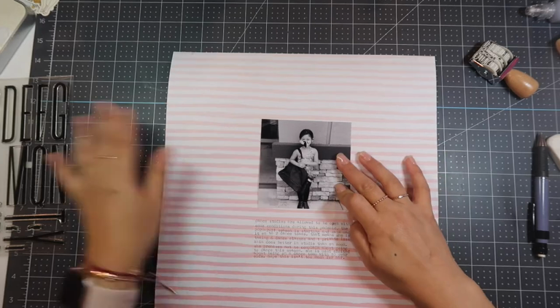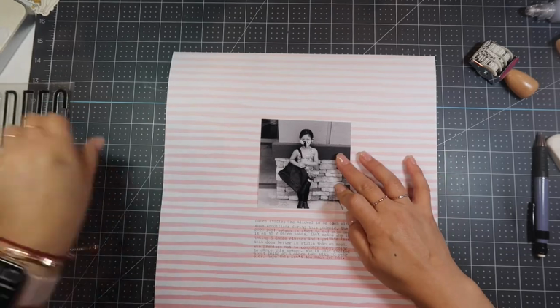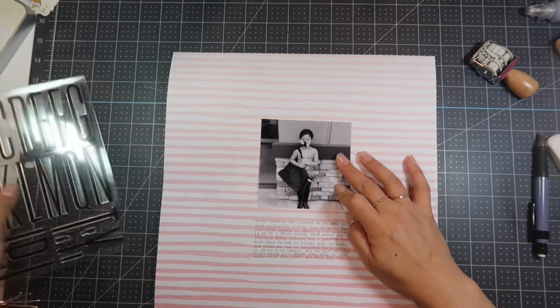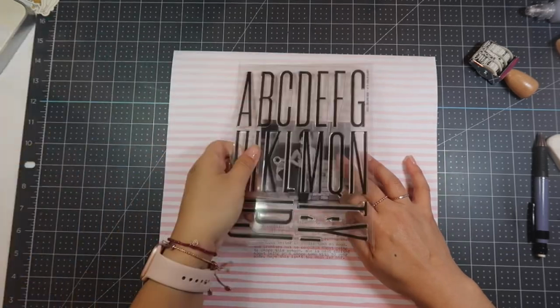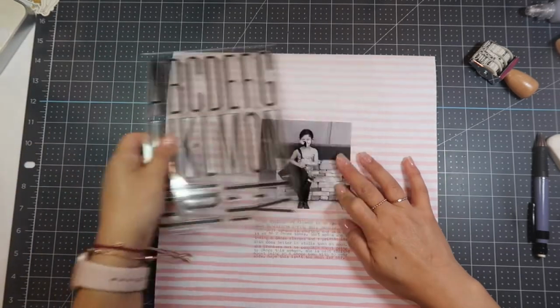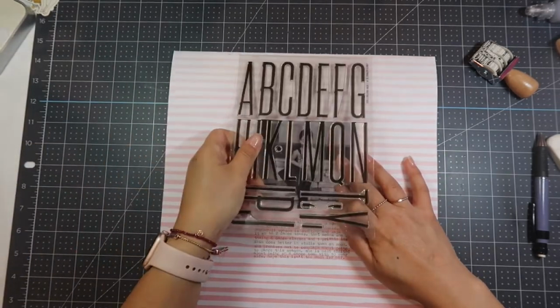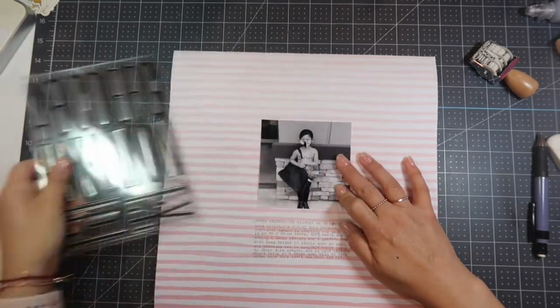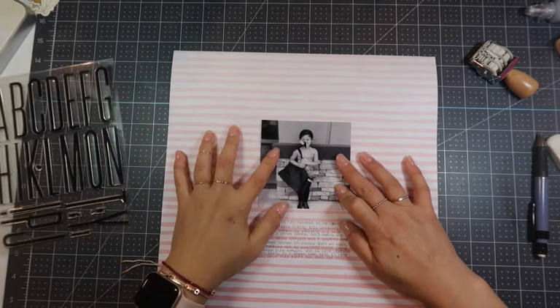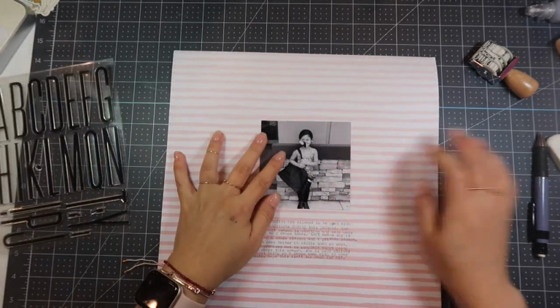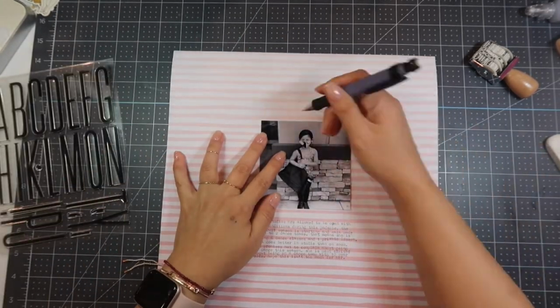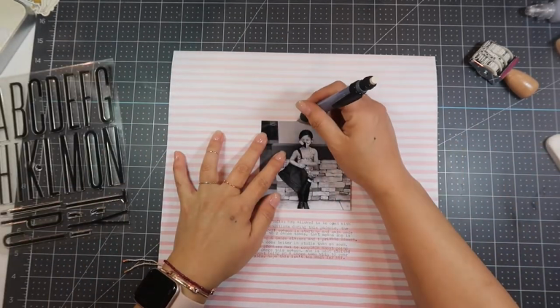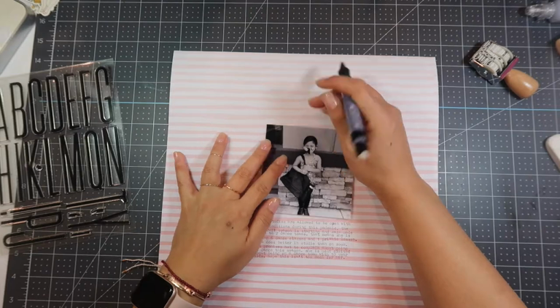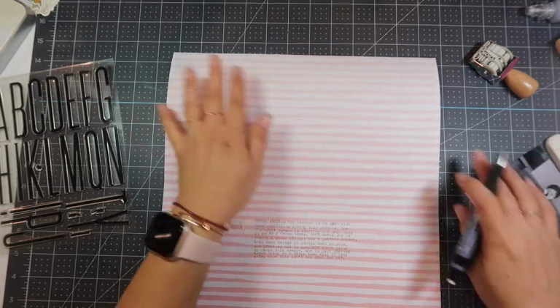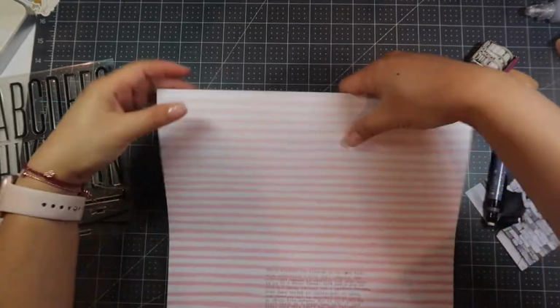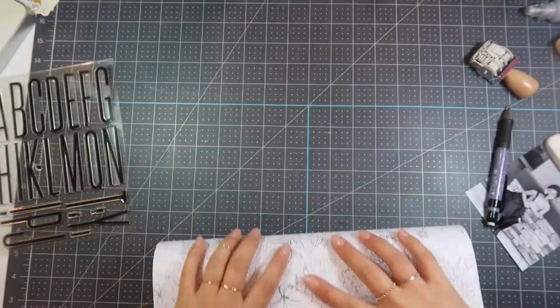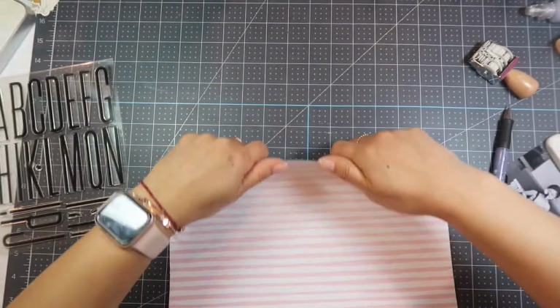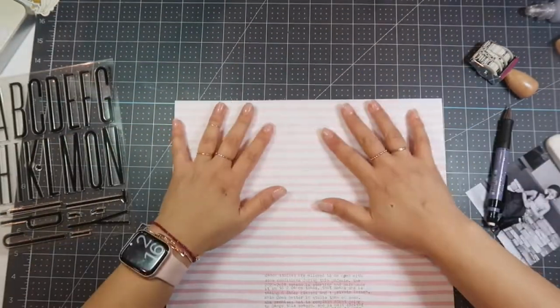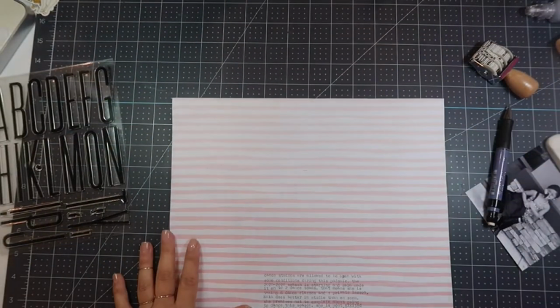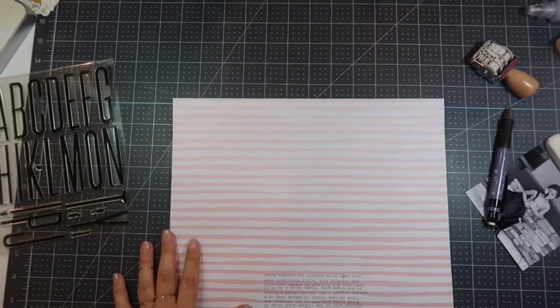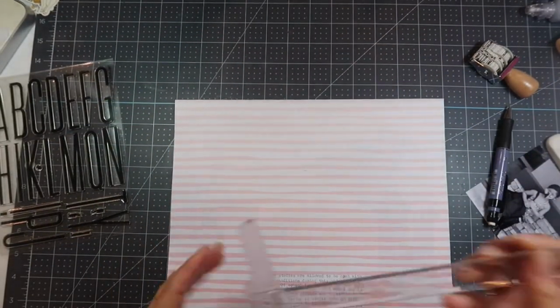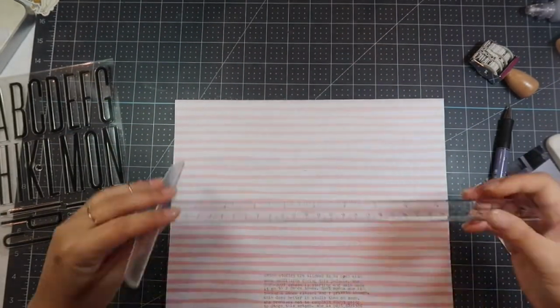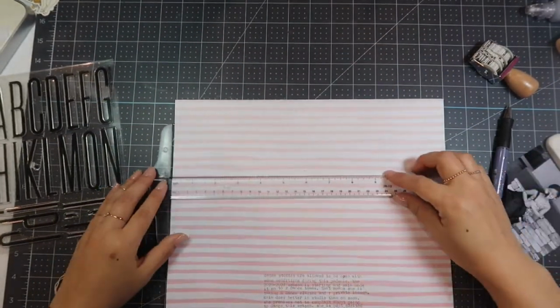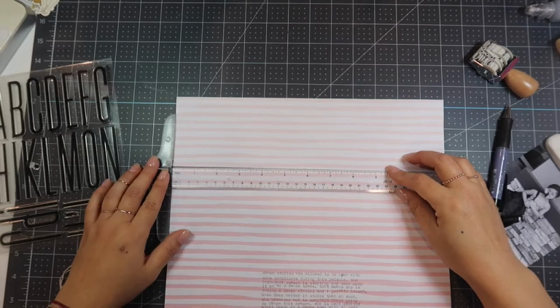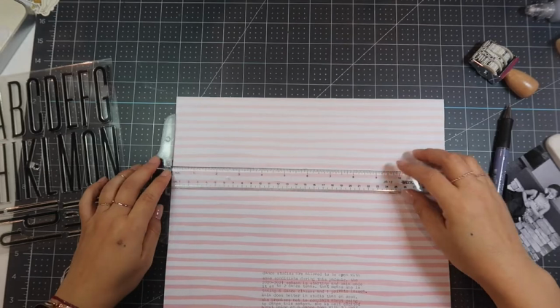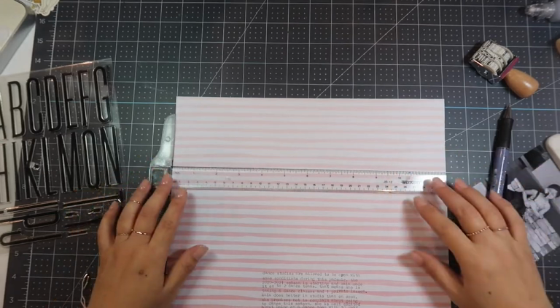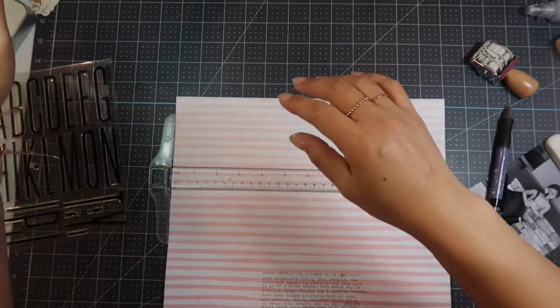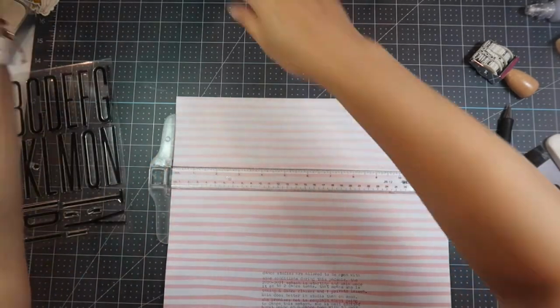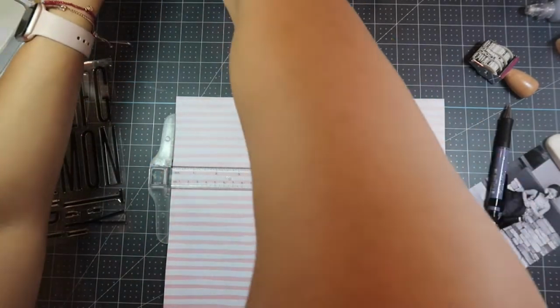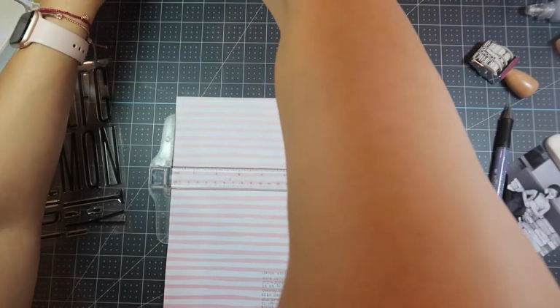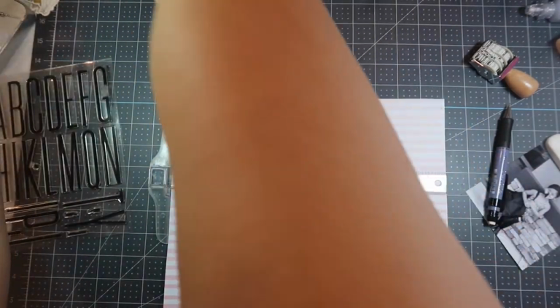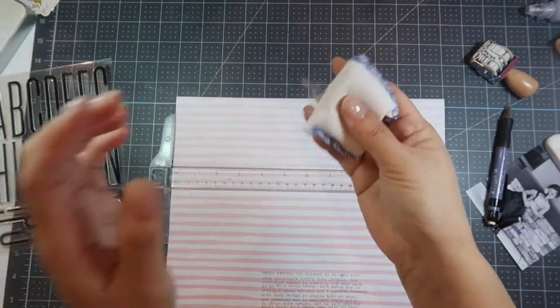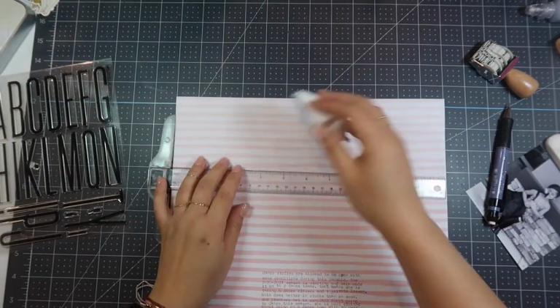I'm showing you where I'm going to be putting my pictures and my alphas, and I'm going to make a mark on top of the photo so I know where I'm going to be doing my stamping. I'm taking my T ruler just to make sure I stamp it correctly.